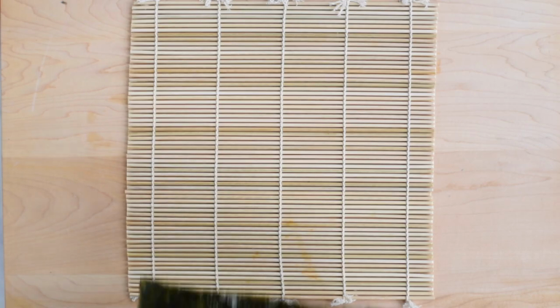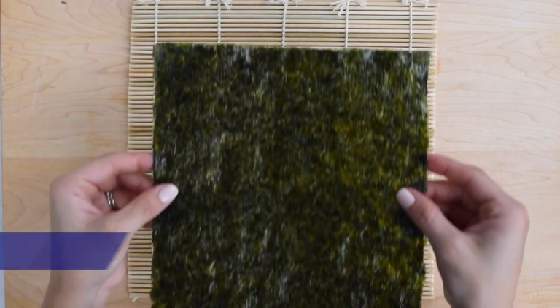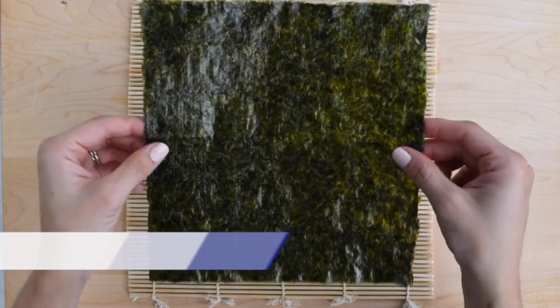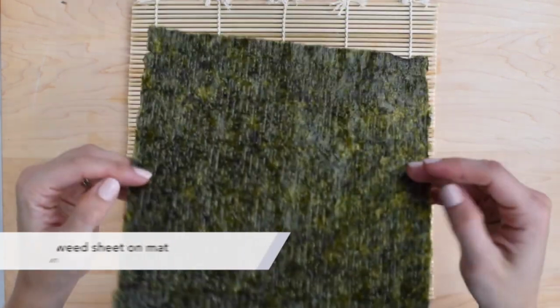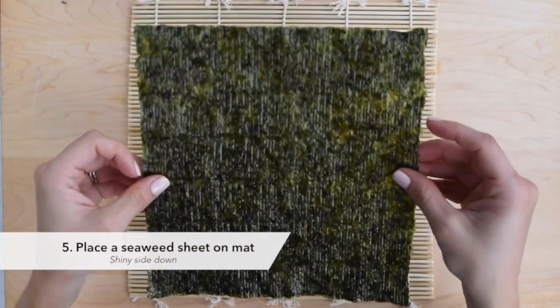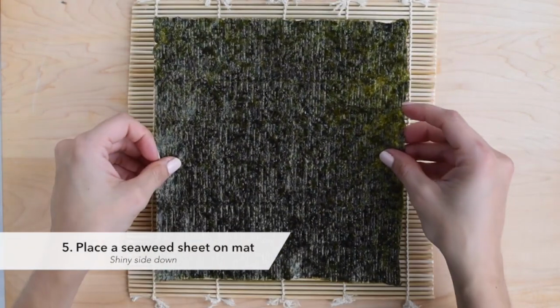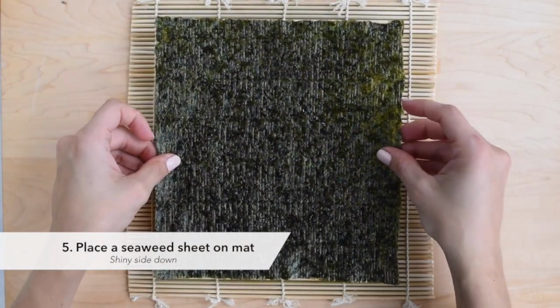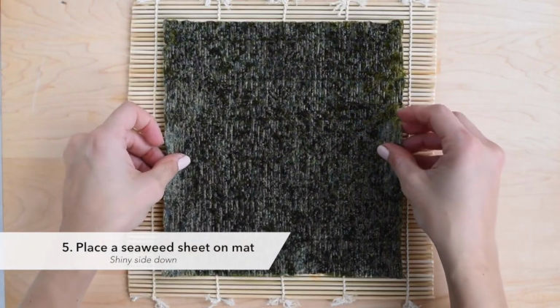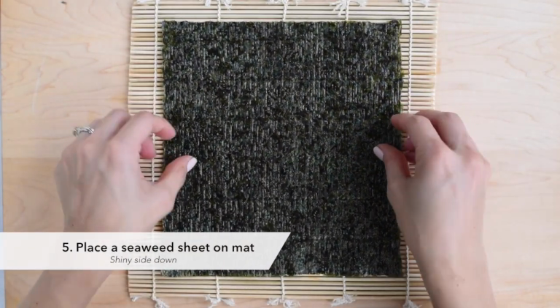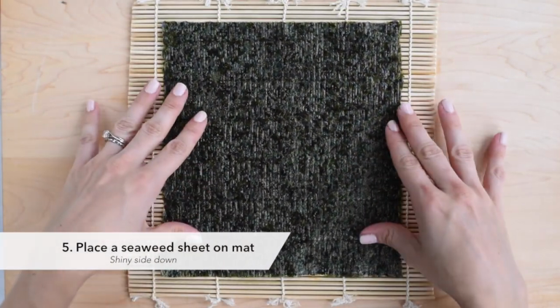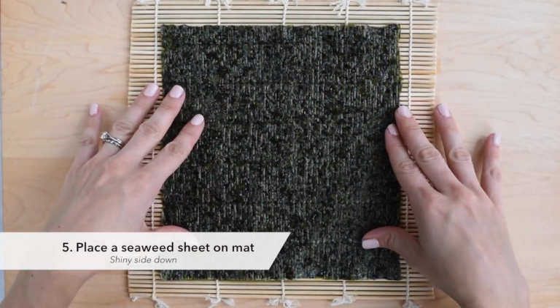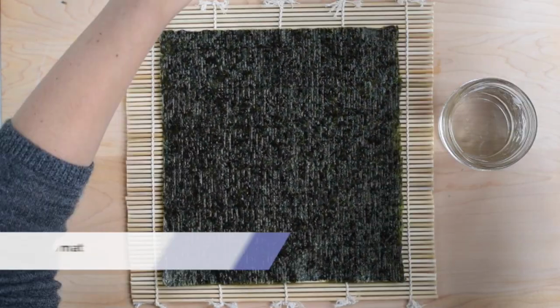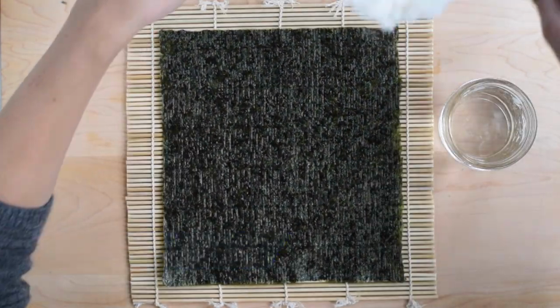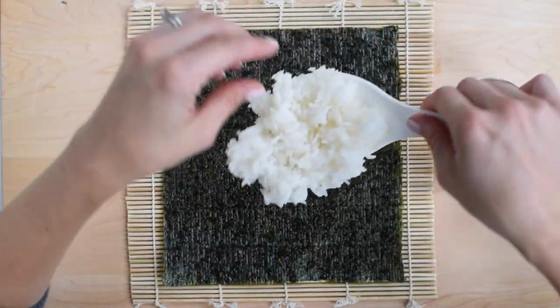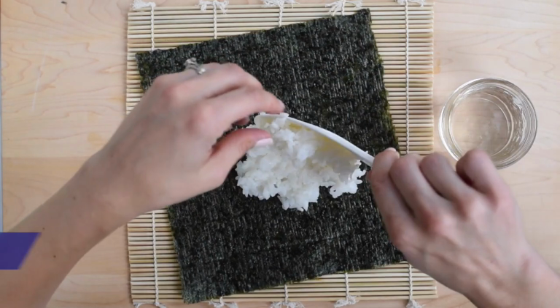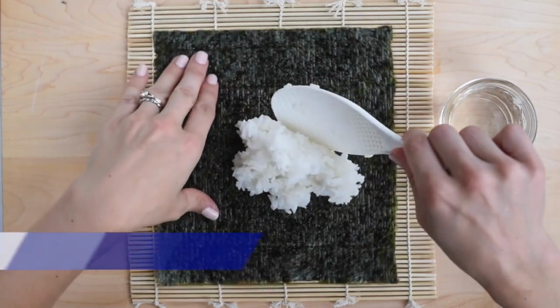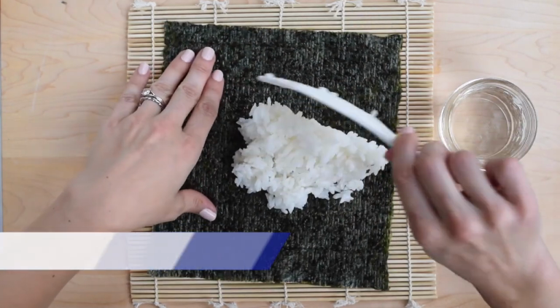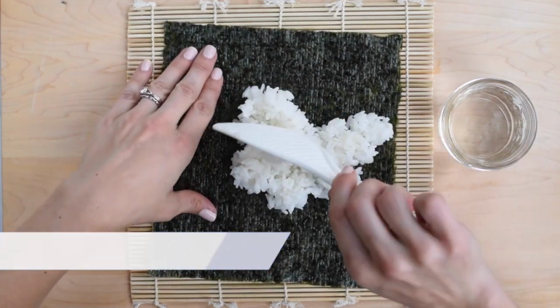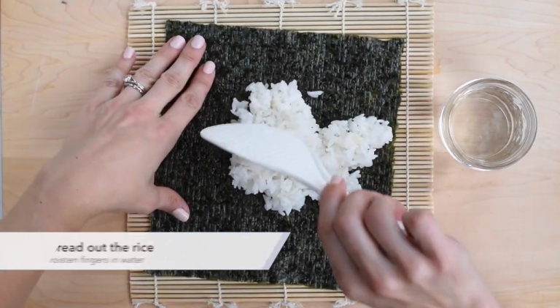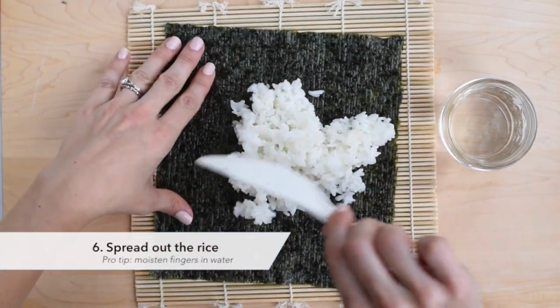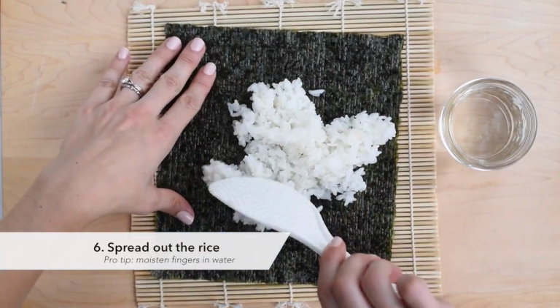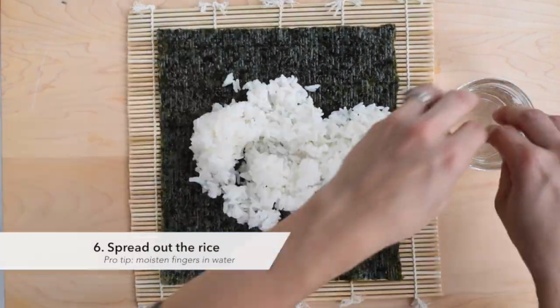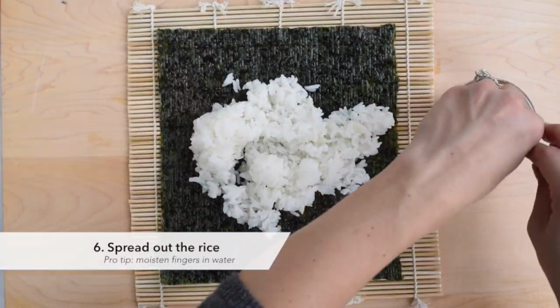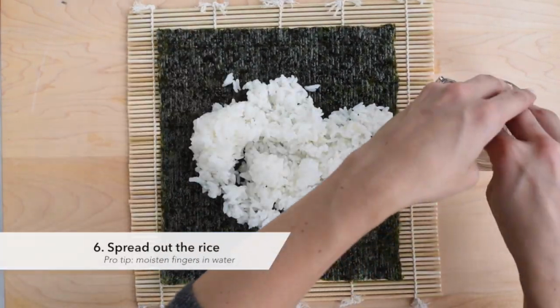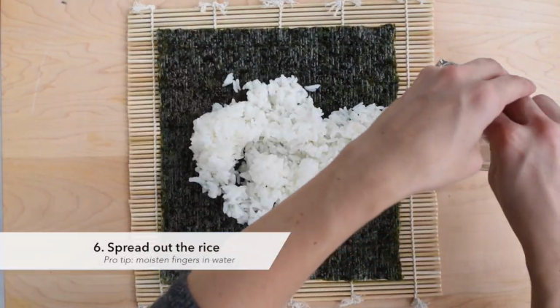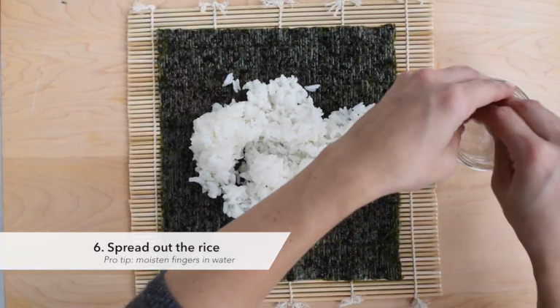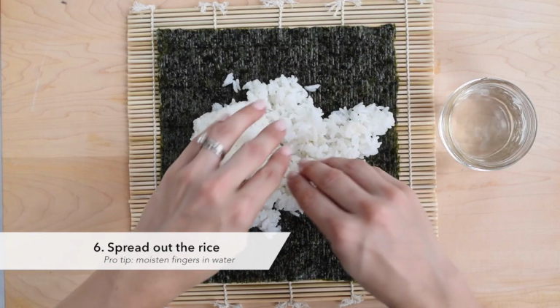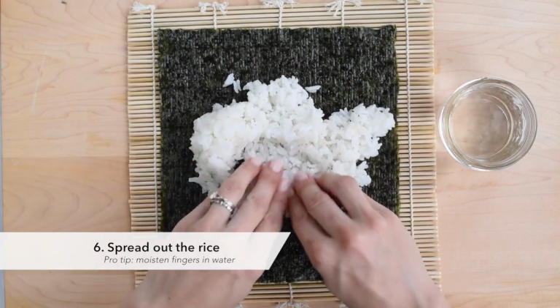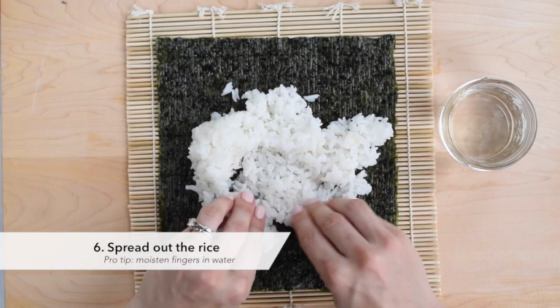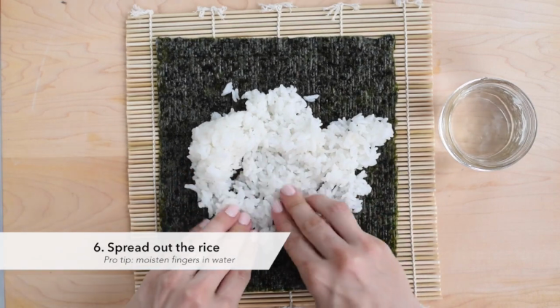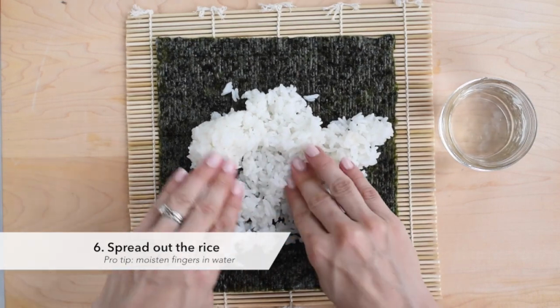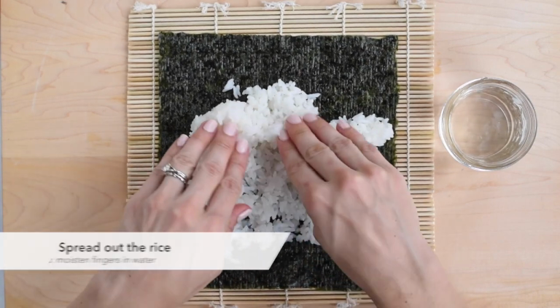Pour the seasoned rice over a paddle or spoon and mix it in using a slicing motion. Place a sheet of seaweed on your bamboo rolling mat, shiny side down. Use your fingers to spread the seasoned sushi rice across the entire surface — this is easier if you moisten your fingers frequently in a bowl of water.